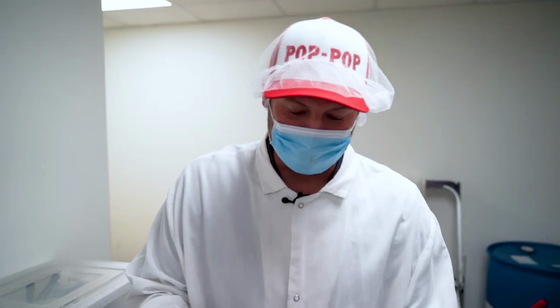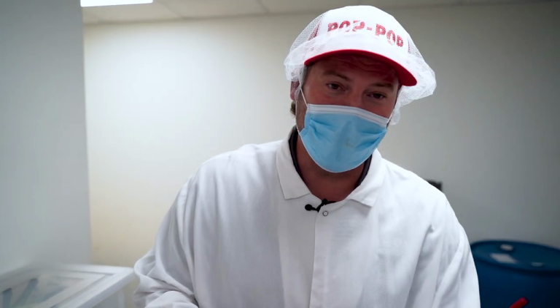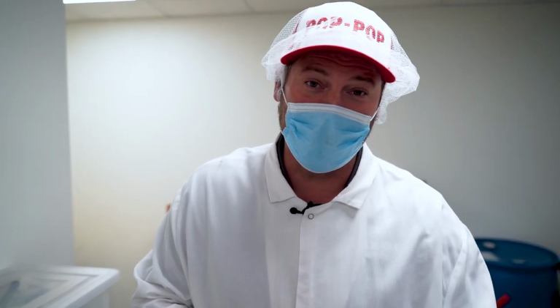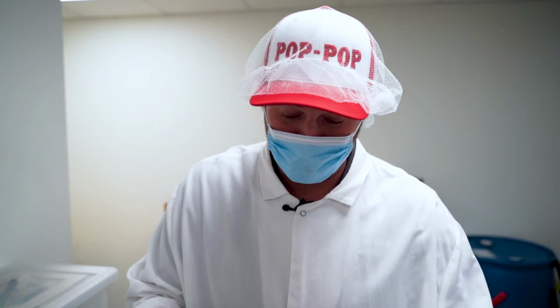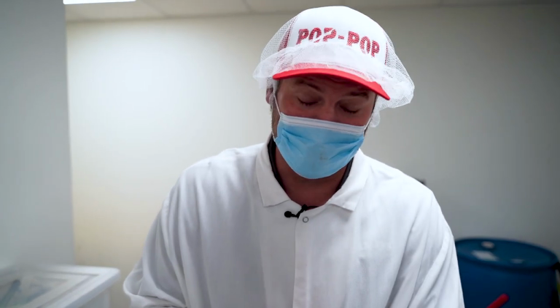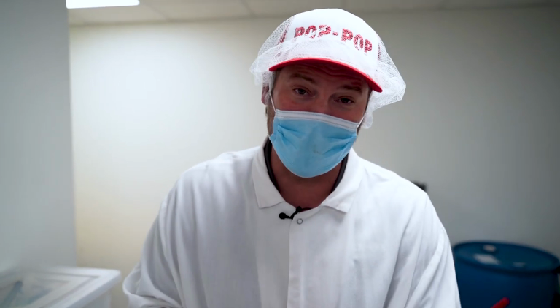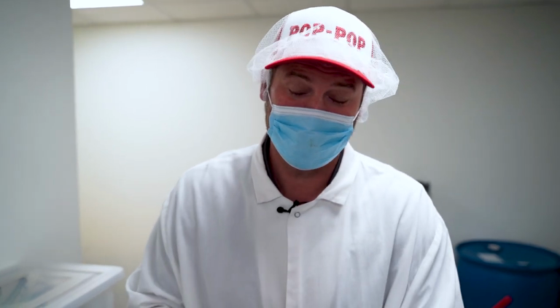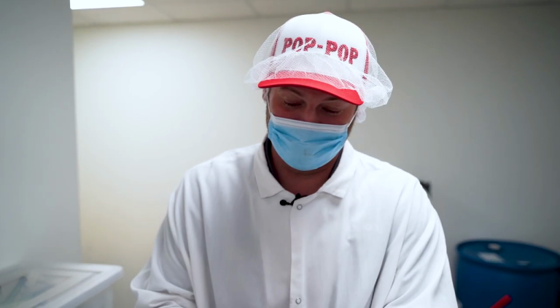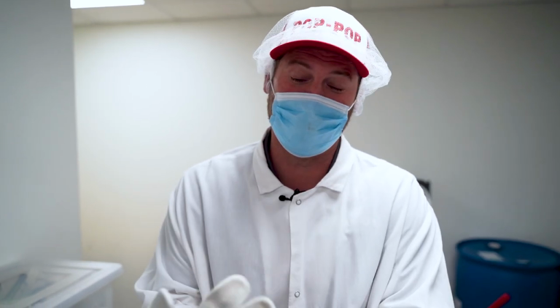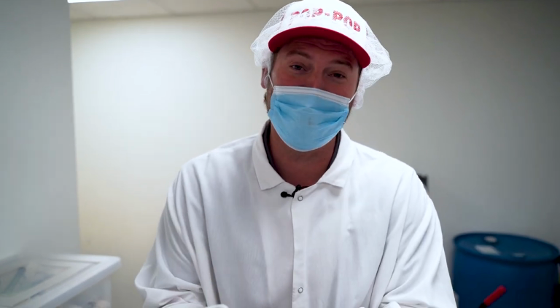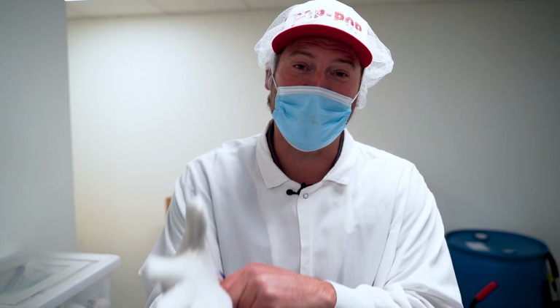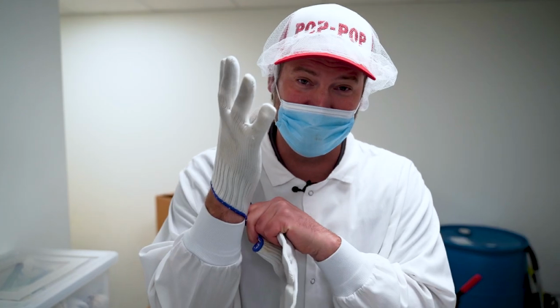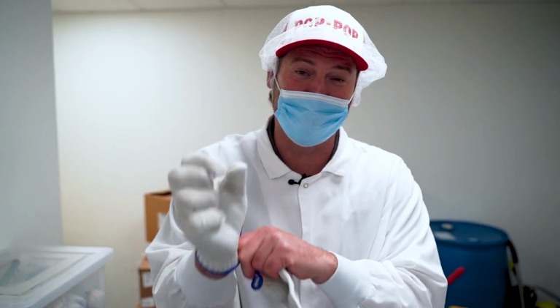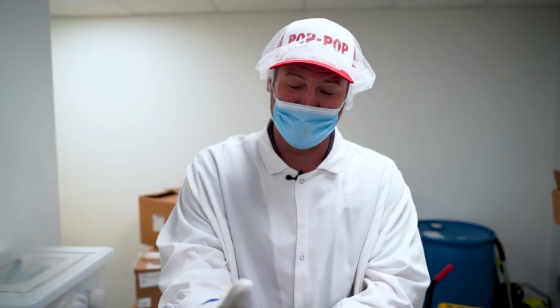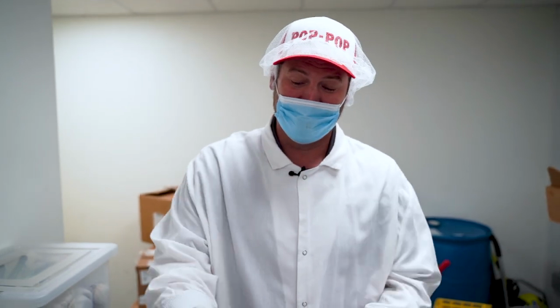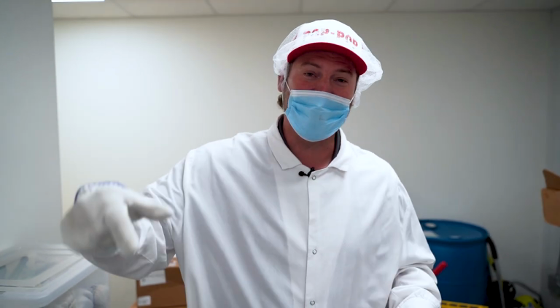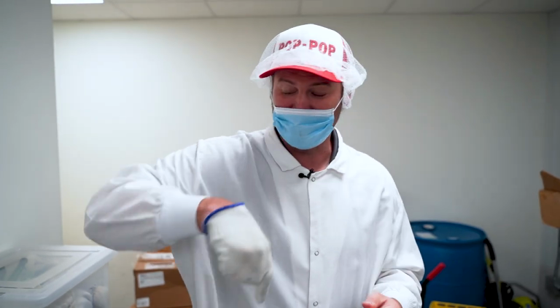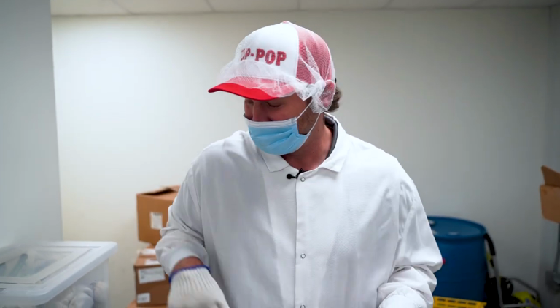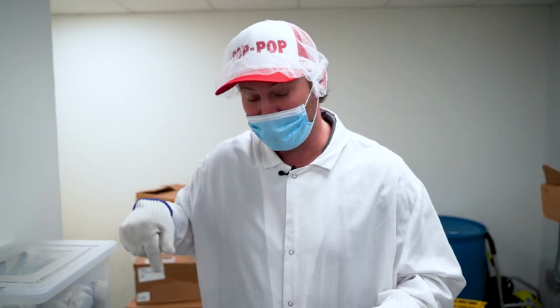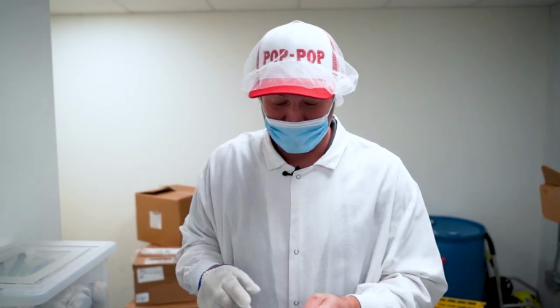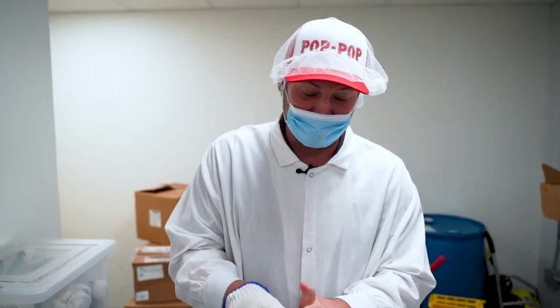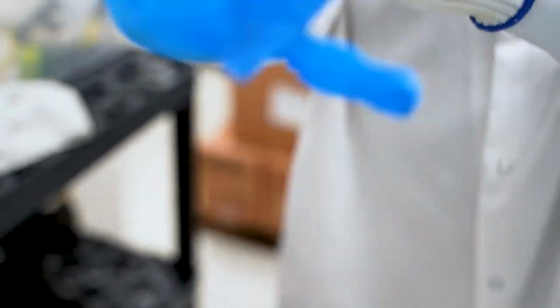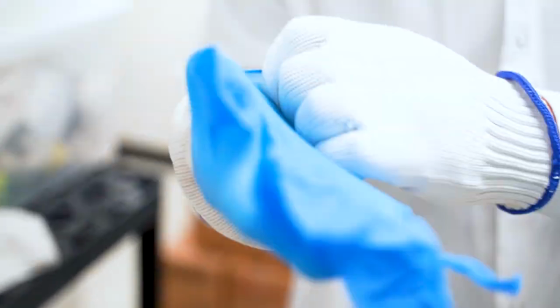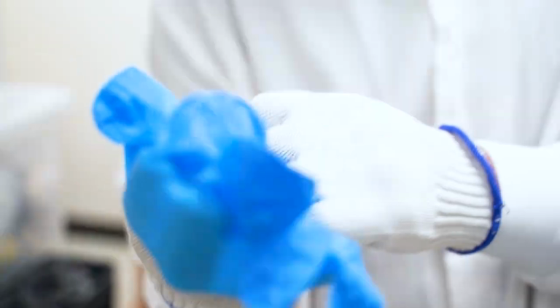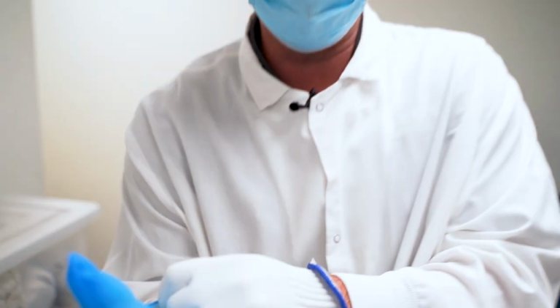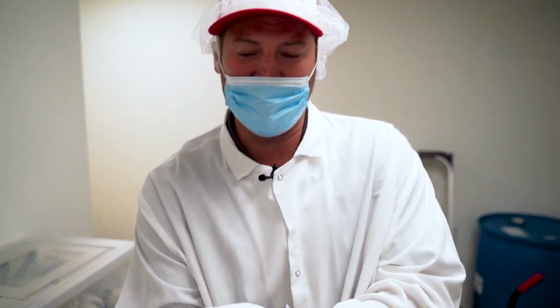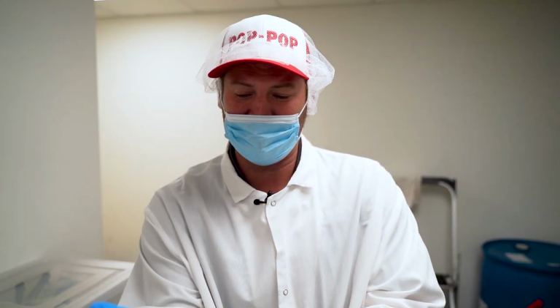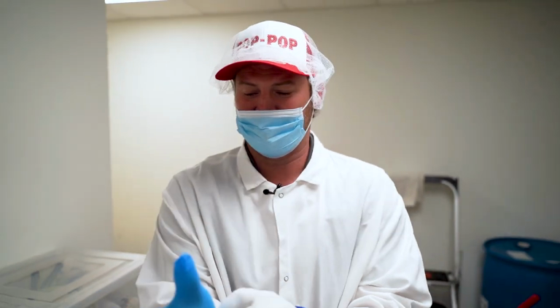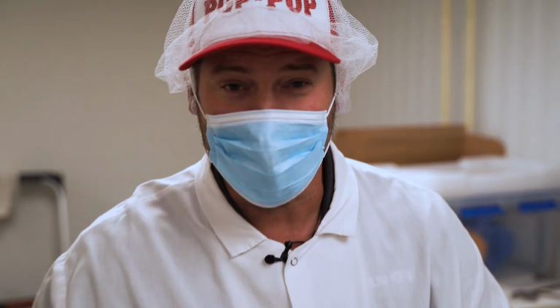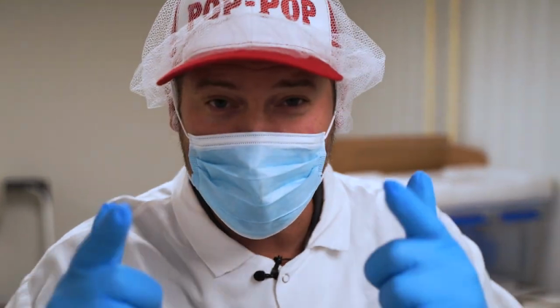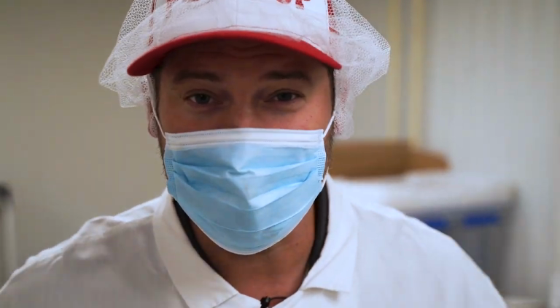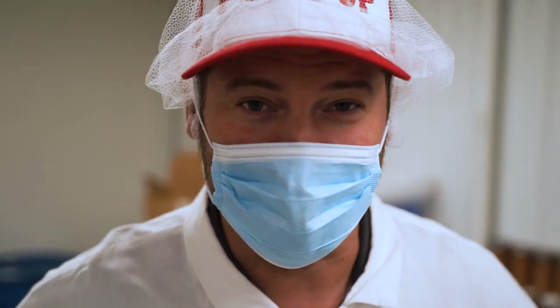I'm getting ready to start pulling some of the jerky. So you got to put these cotton gloves on and then you need to put the rubber gloves on over top. It's literally like holding on to icicles. Now let's go pull some jerky.